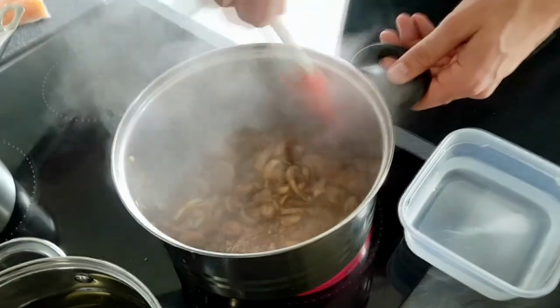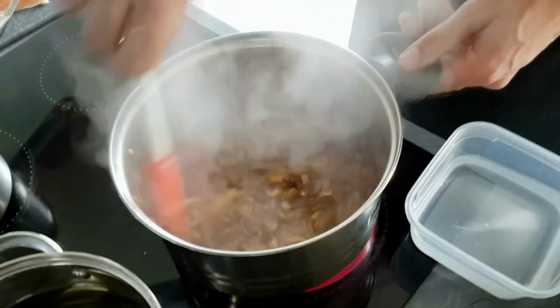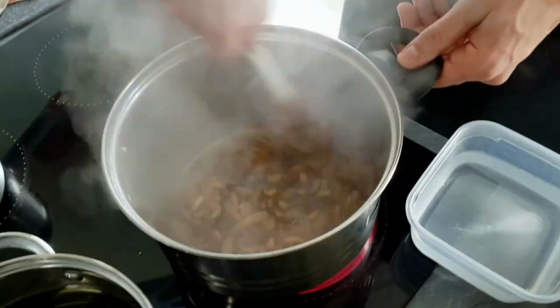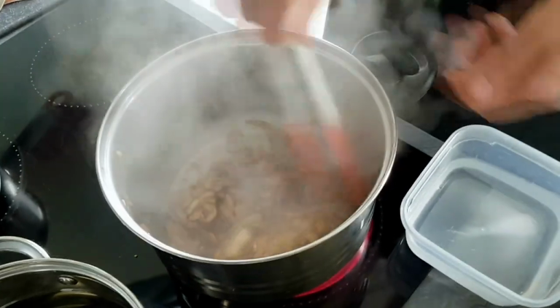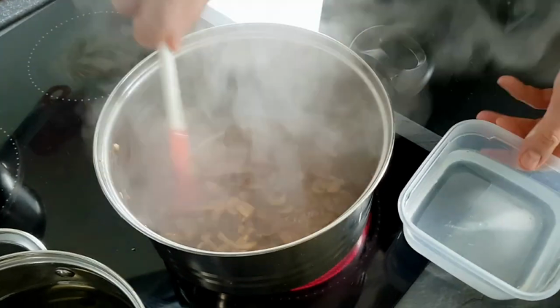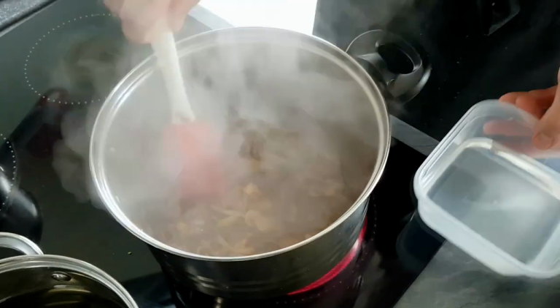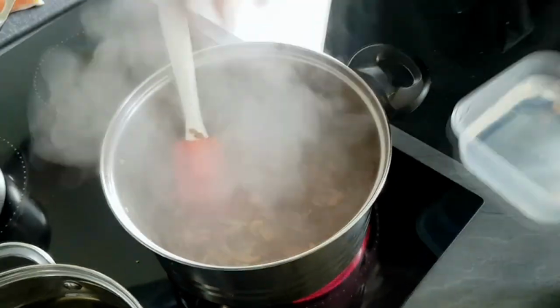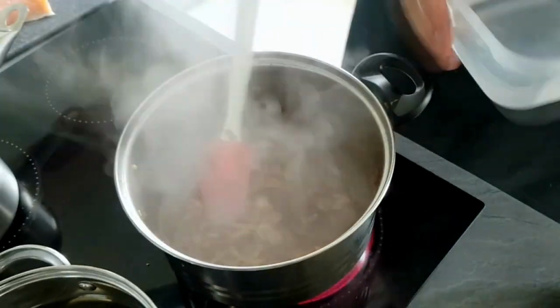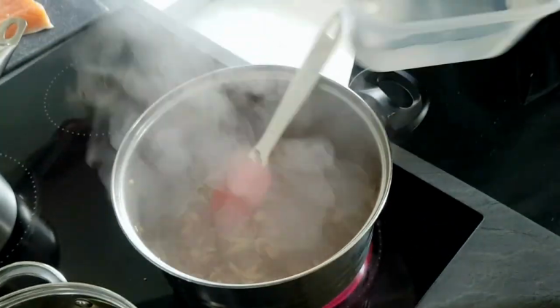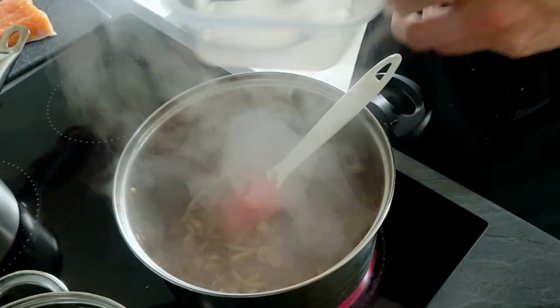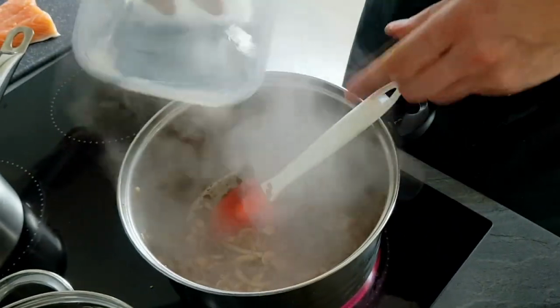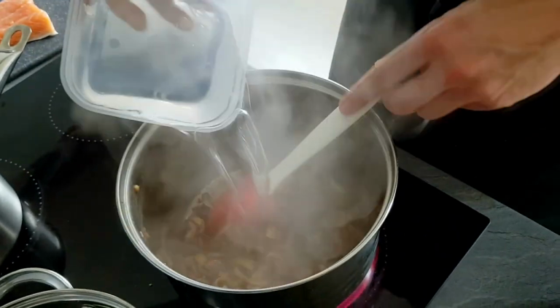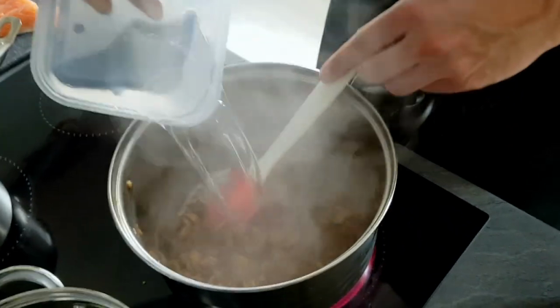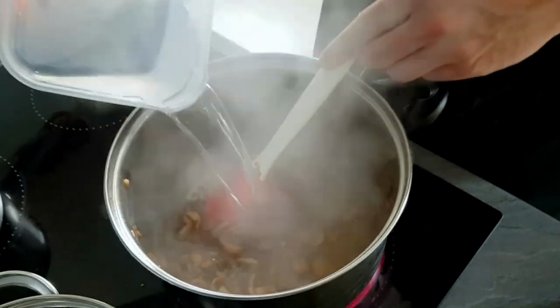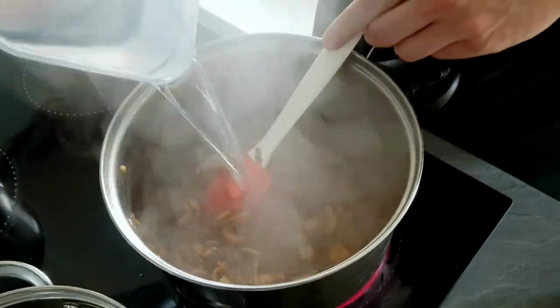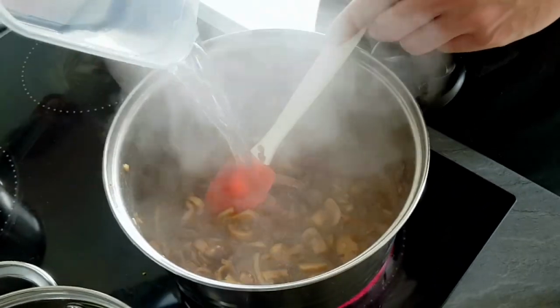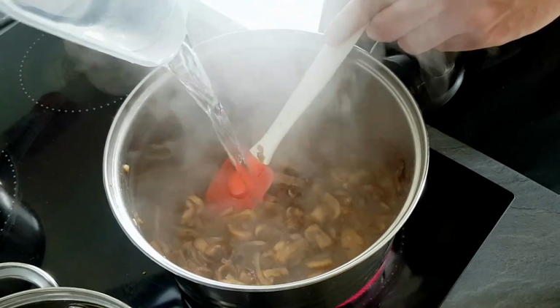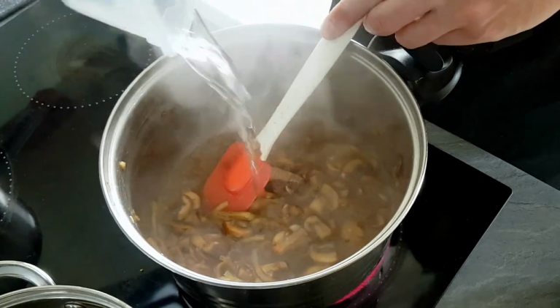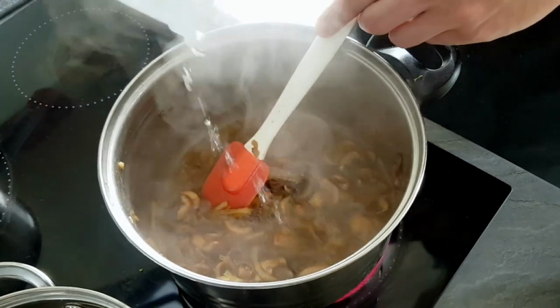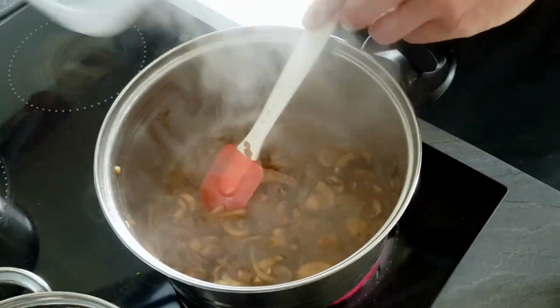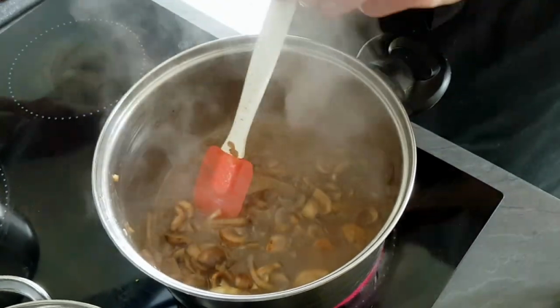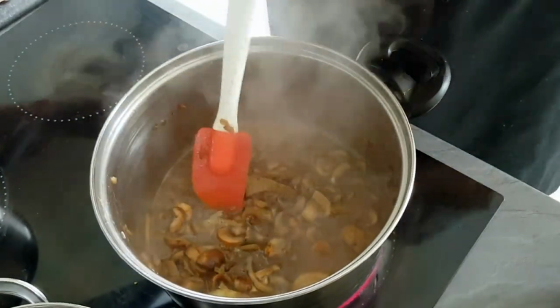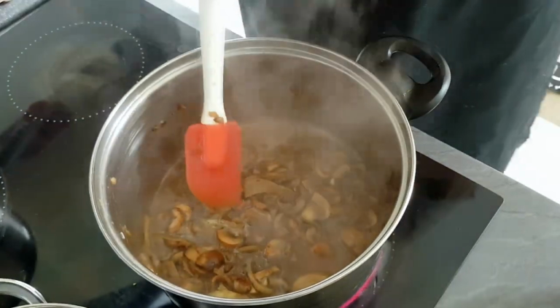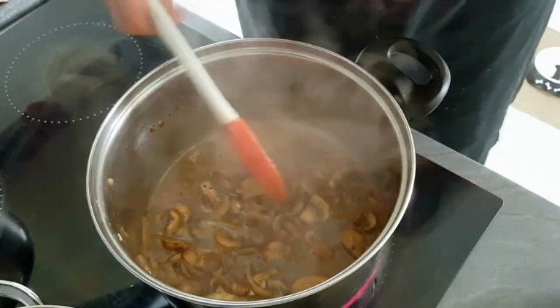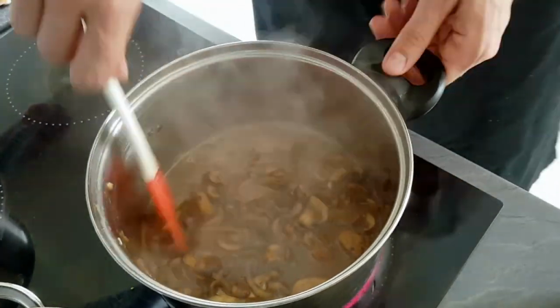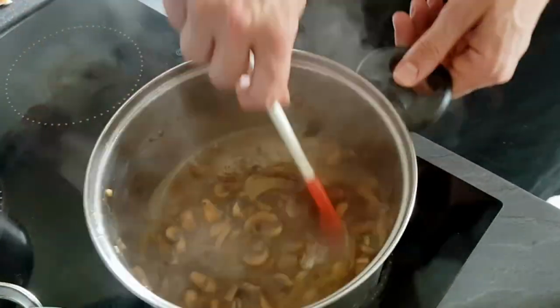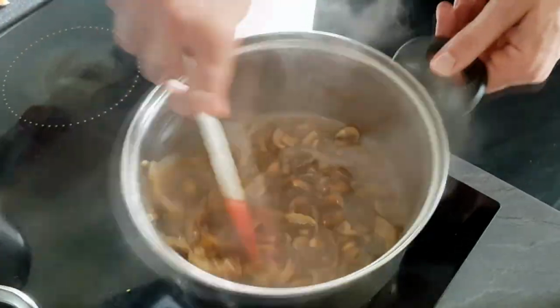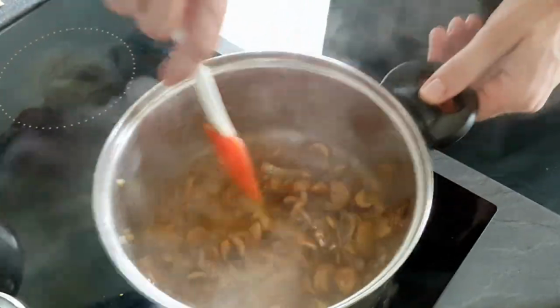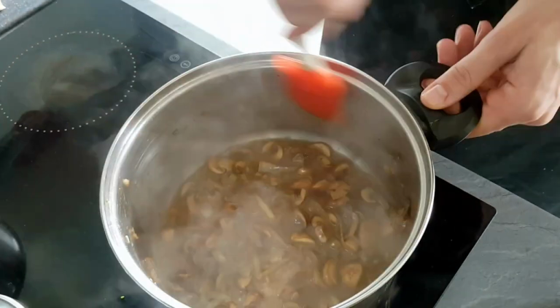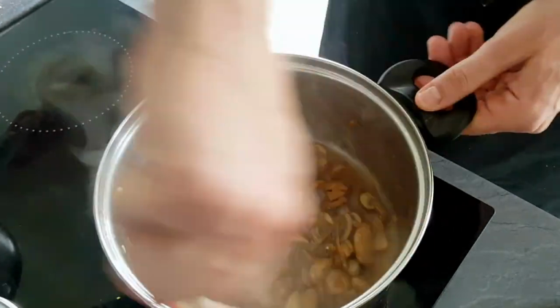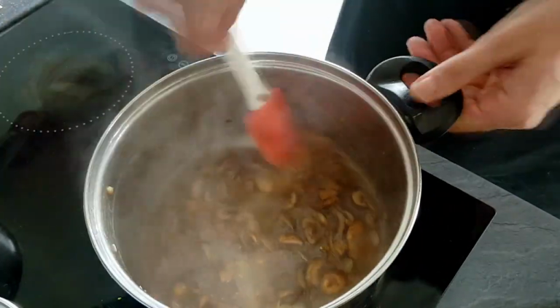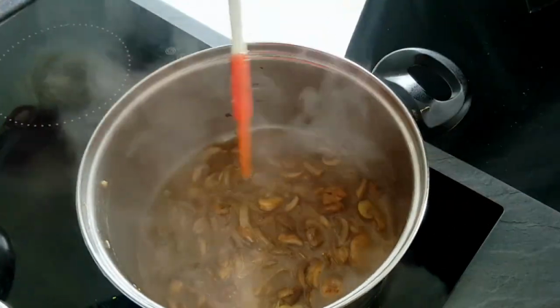When I get a nice color, I put water and soy sauce in, season it with pepper, and let it cook for another 20 minutes.